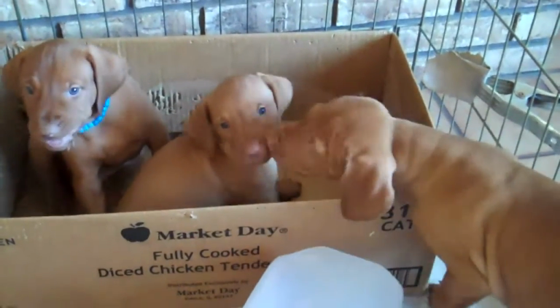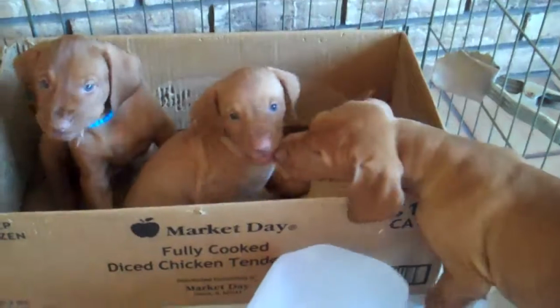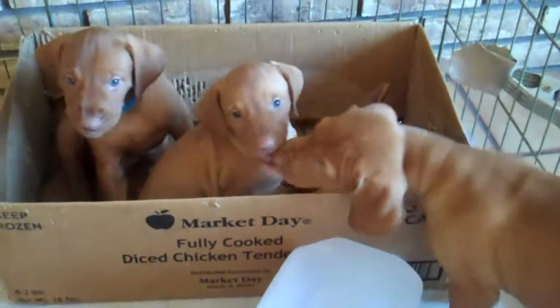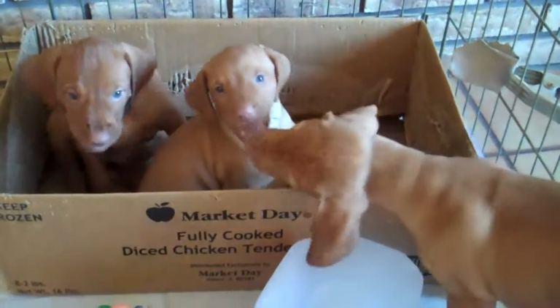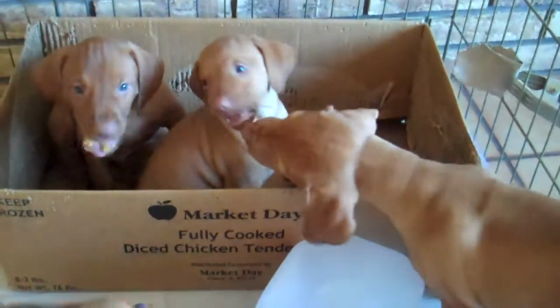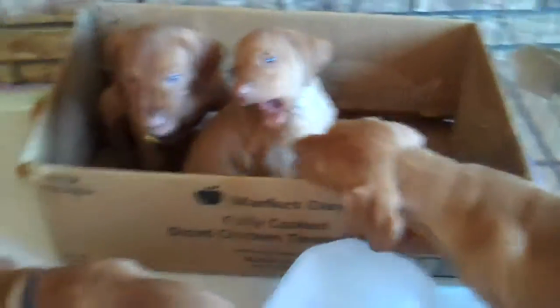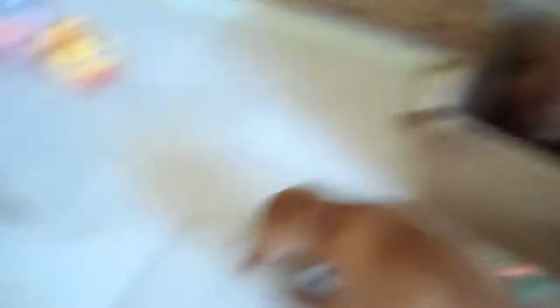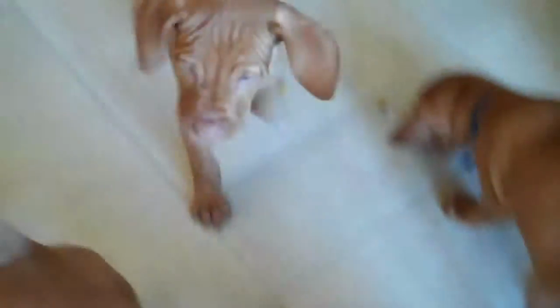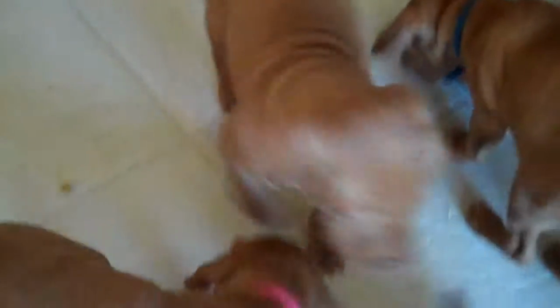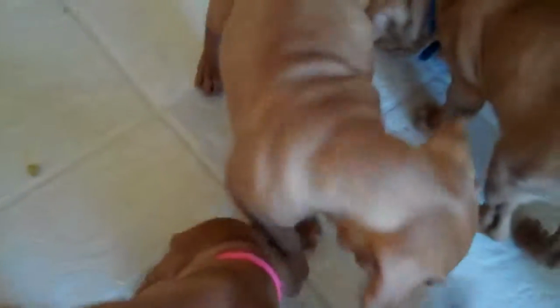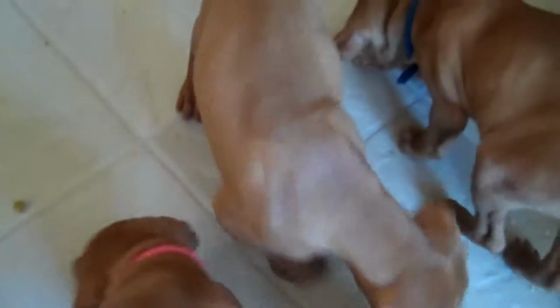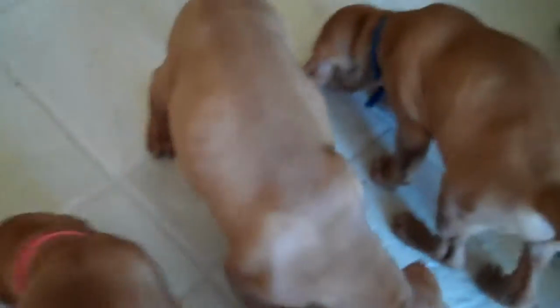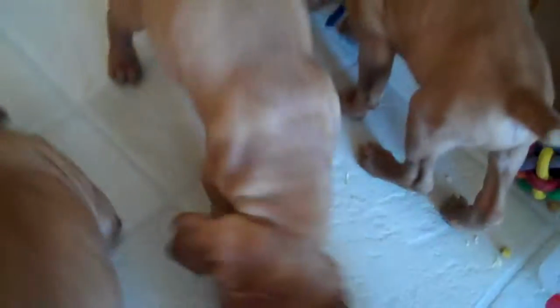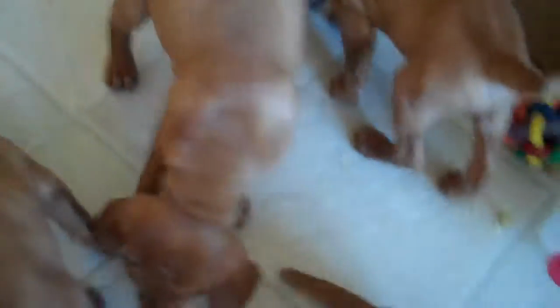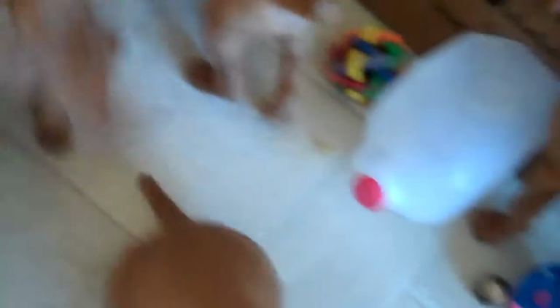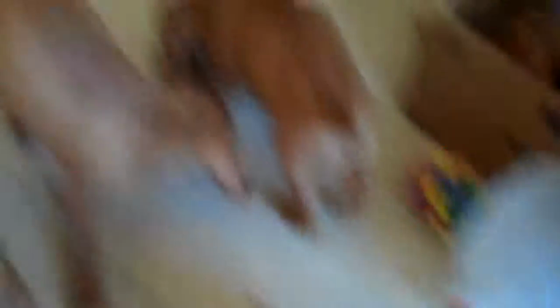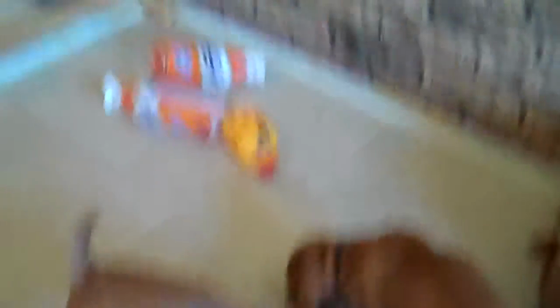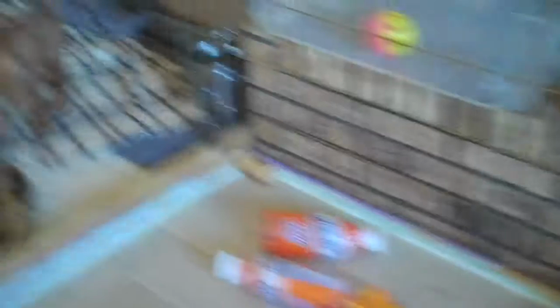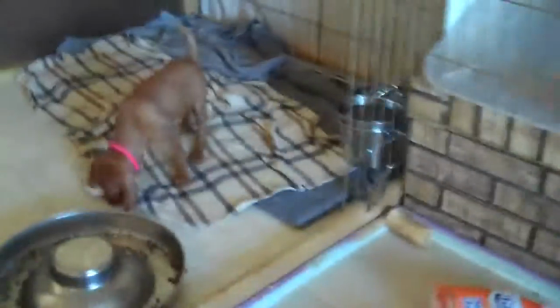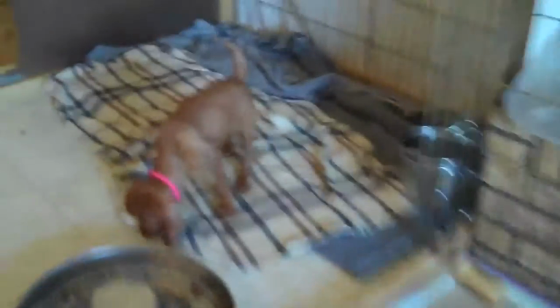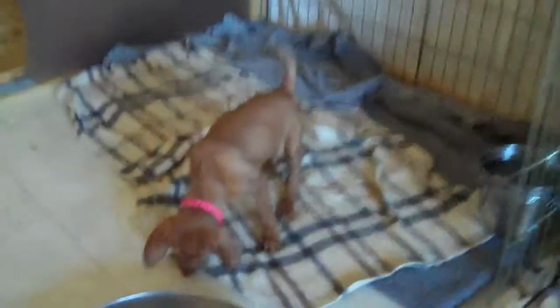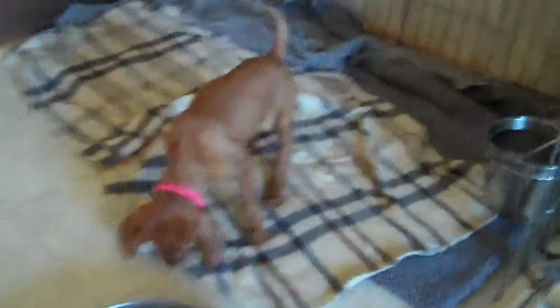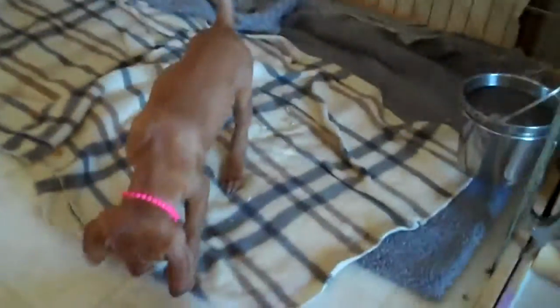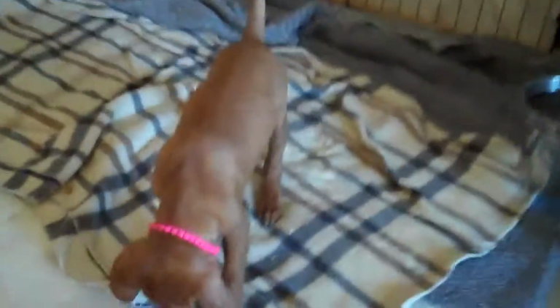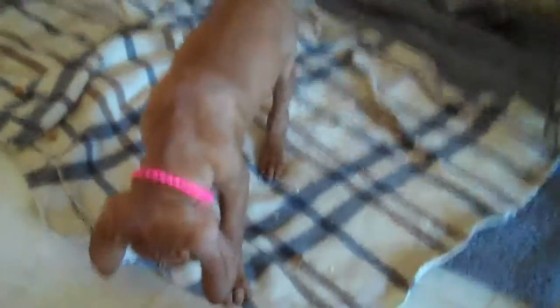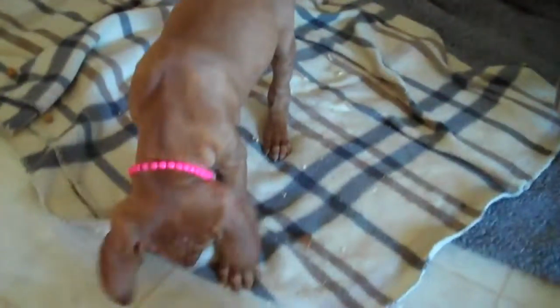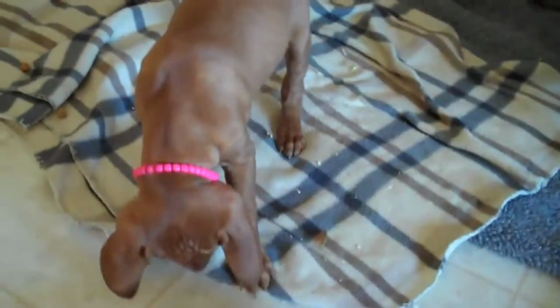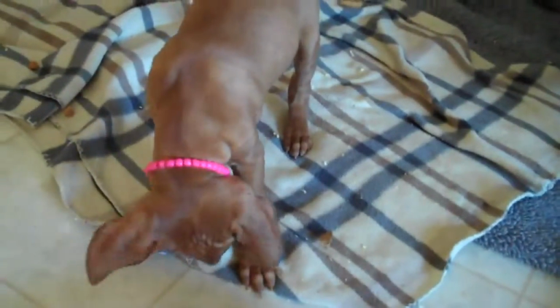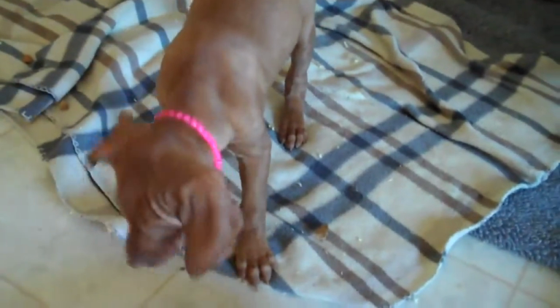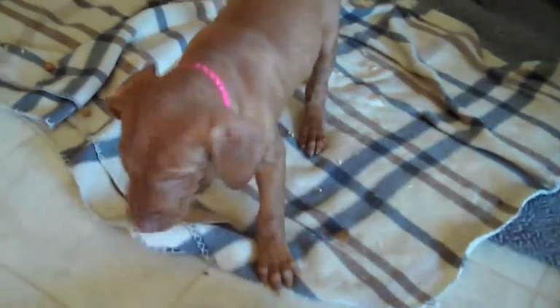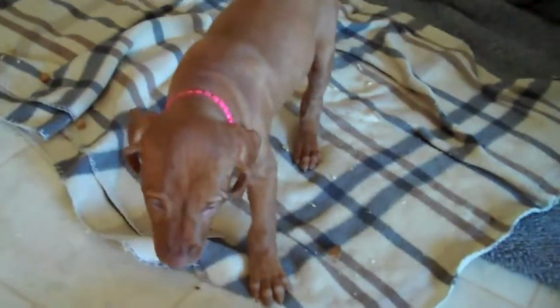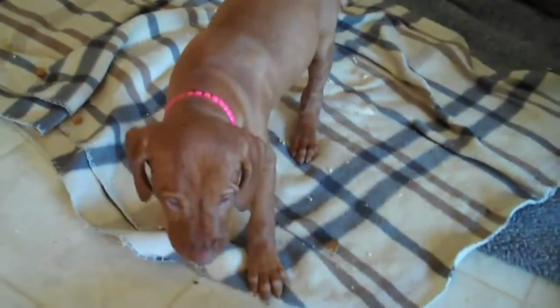Lidman's Wonder Mop has microfiber grip strips to lift and lock dirt. And when you're done, don't toss it — wash it. Lidman is proud to sponsor Everyday Food.